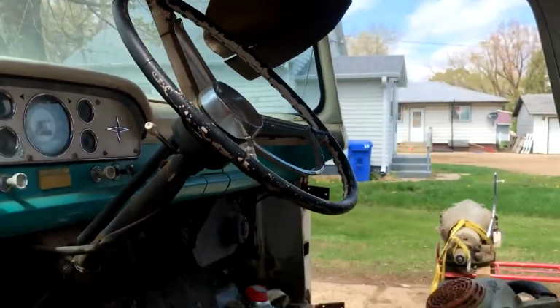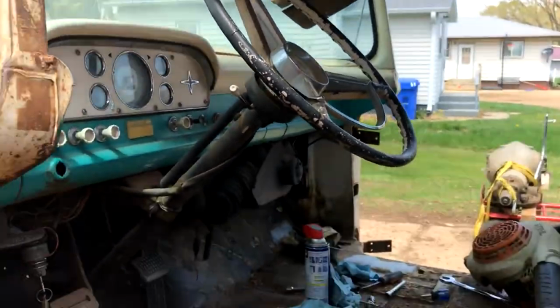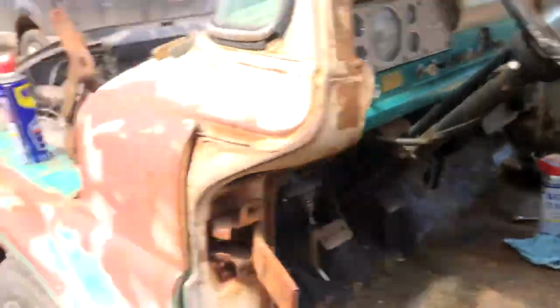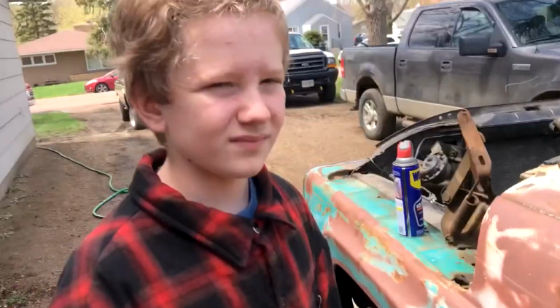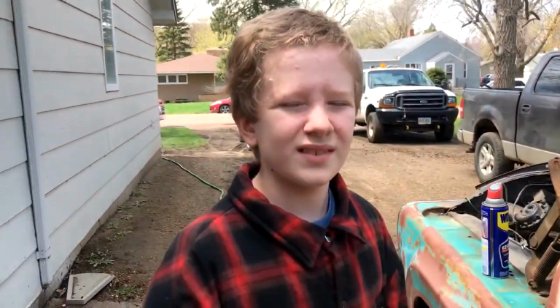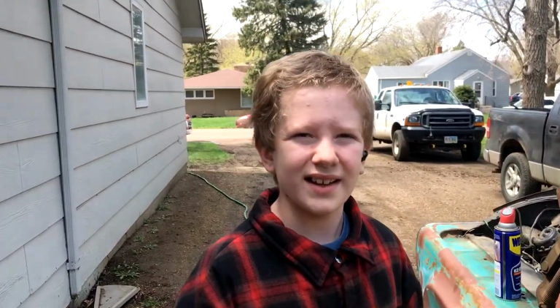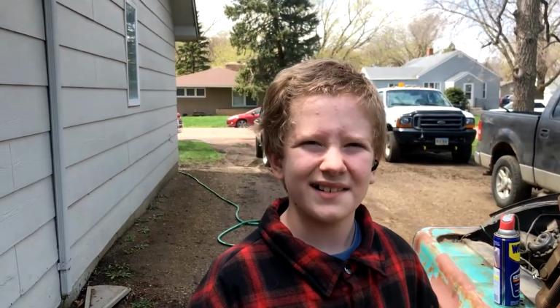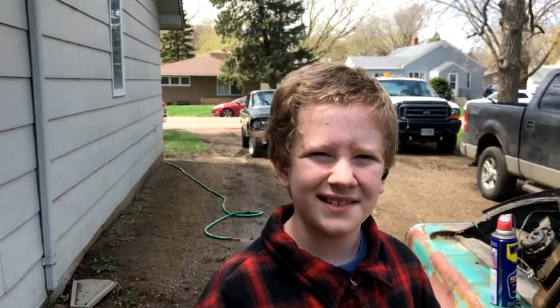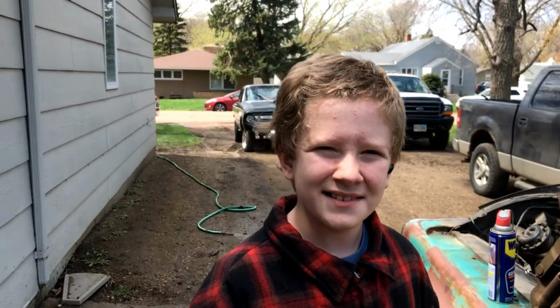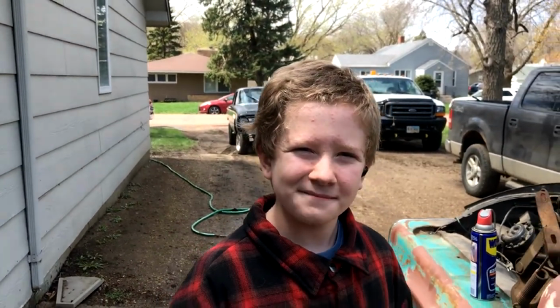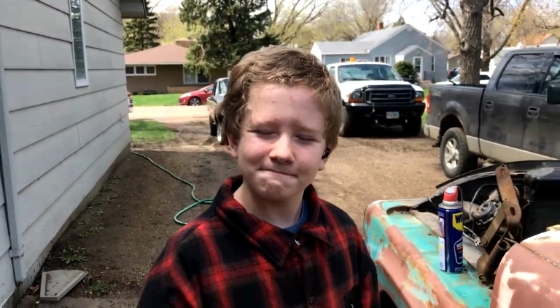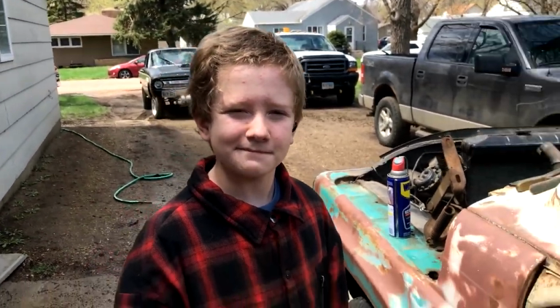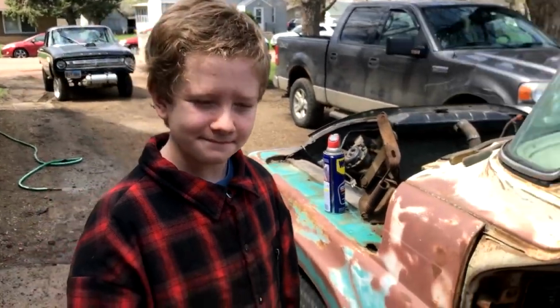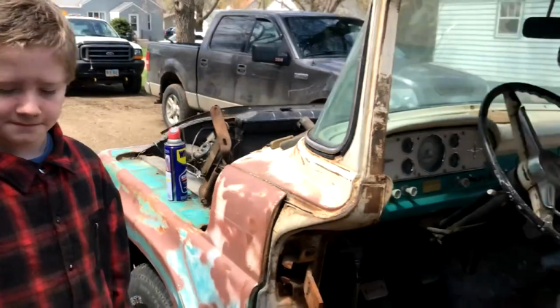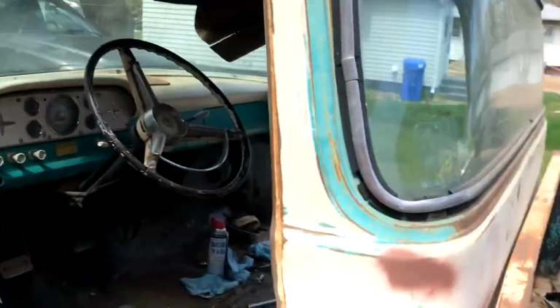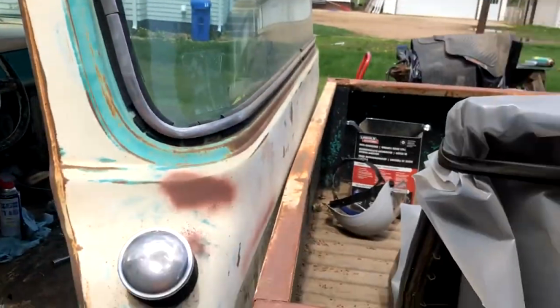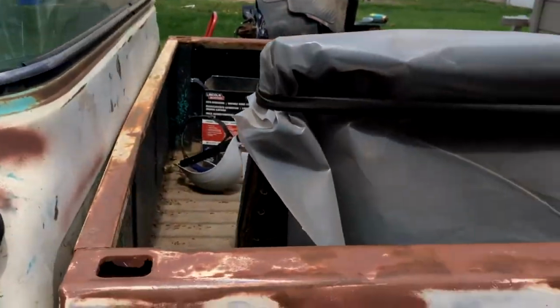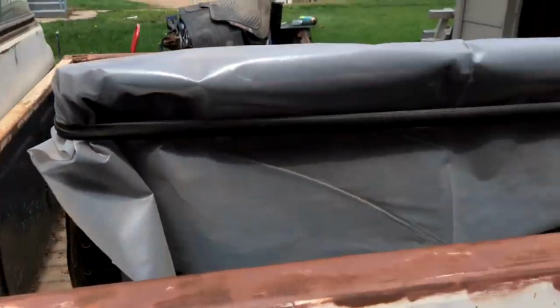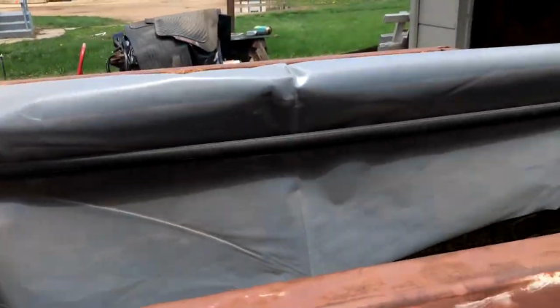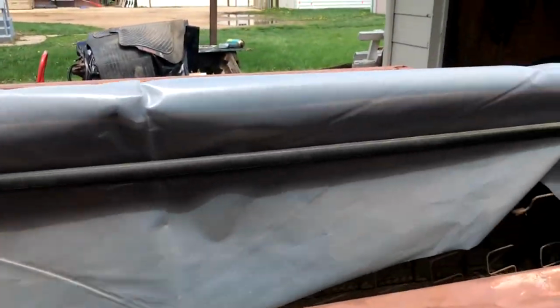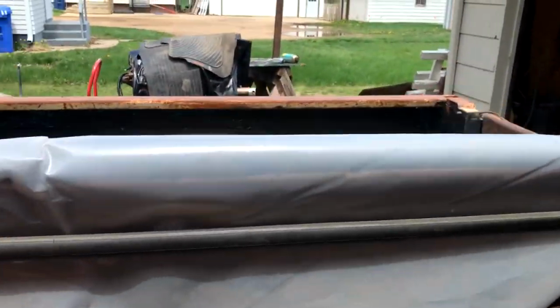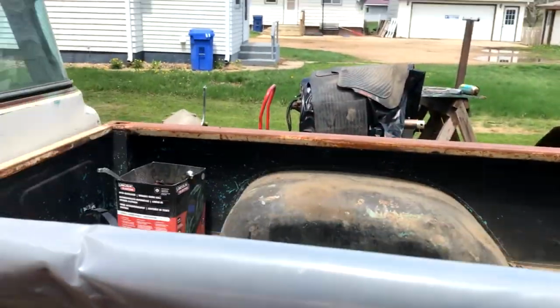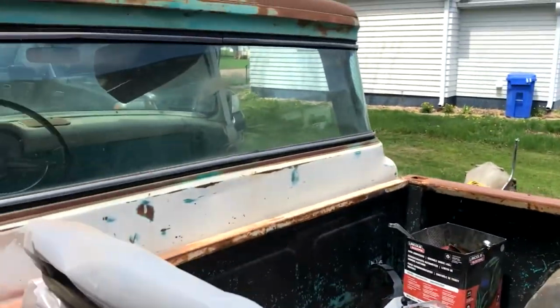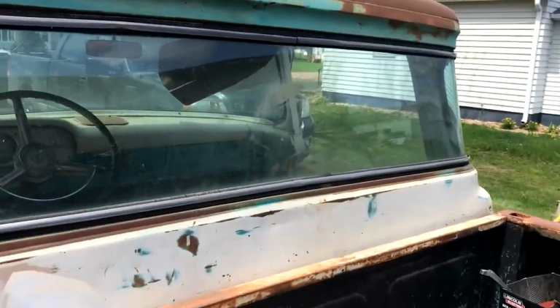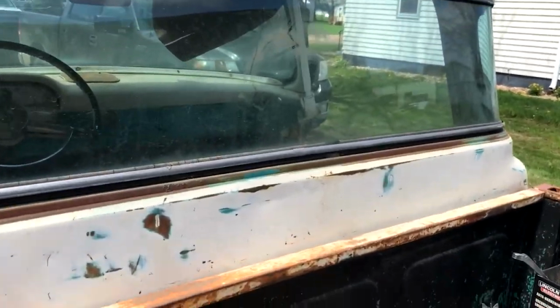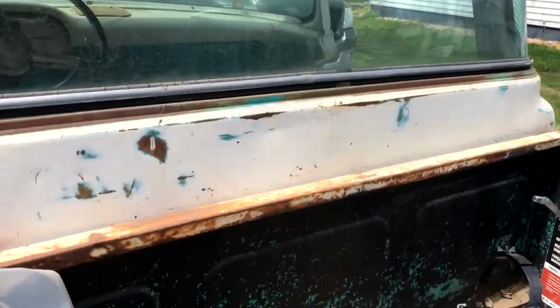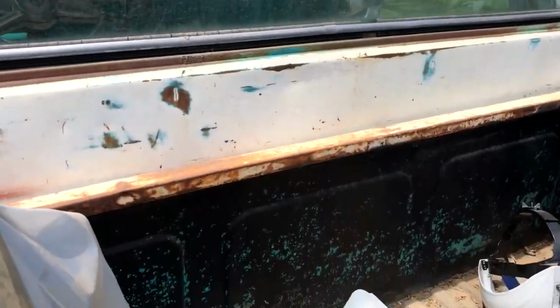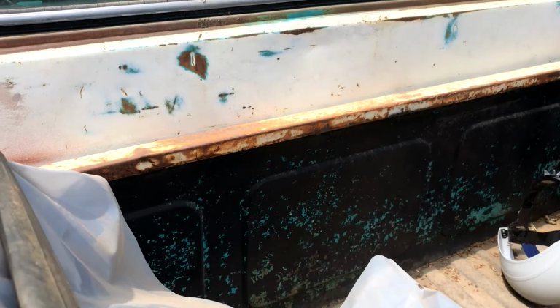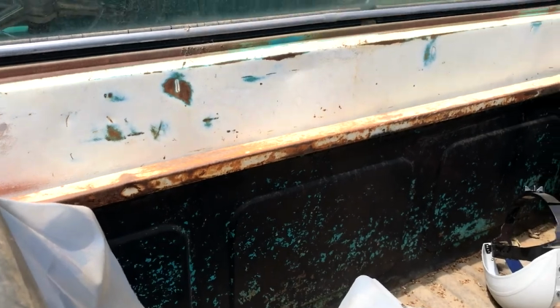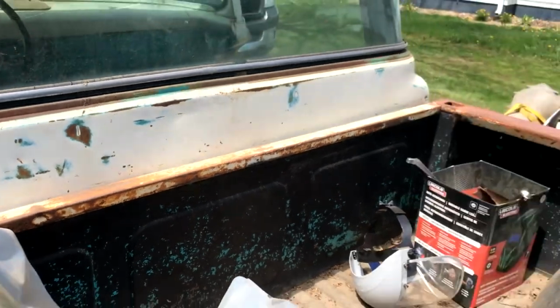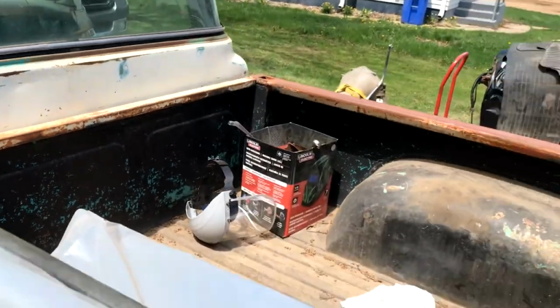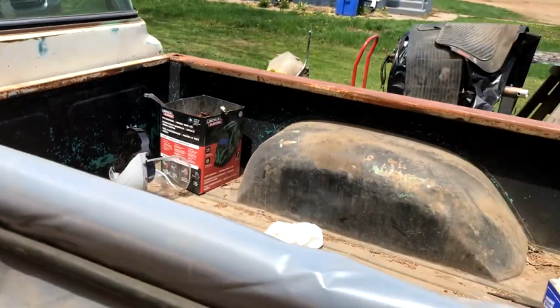This could be Ethan's S10 — it's gonna be fun. It'd be cool to put the motor right here in the back and make it a wheelie ride.